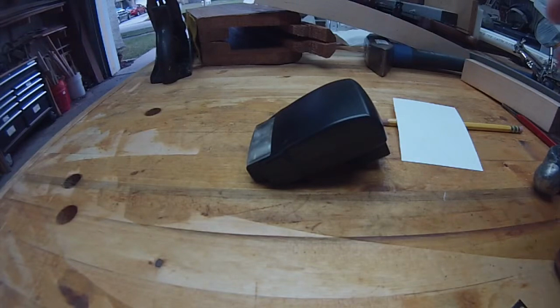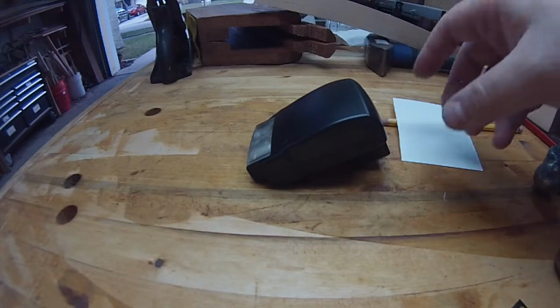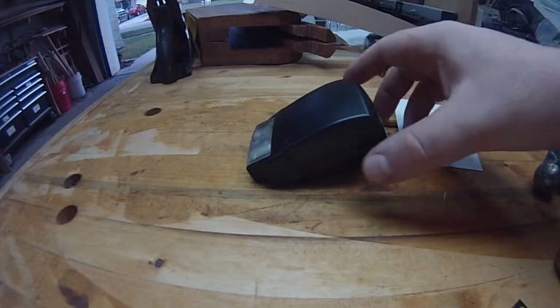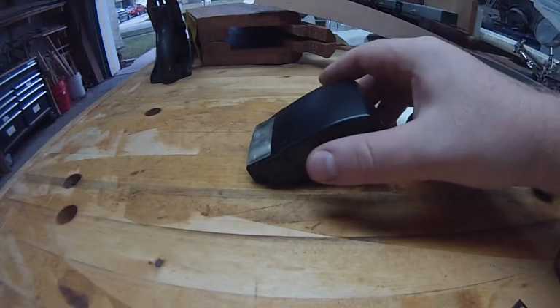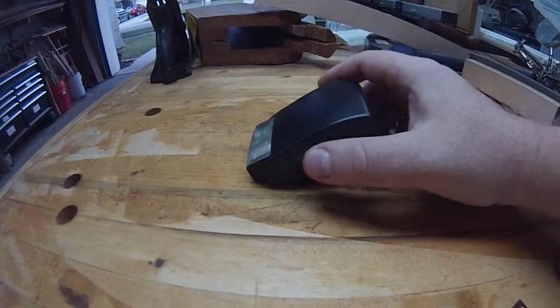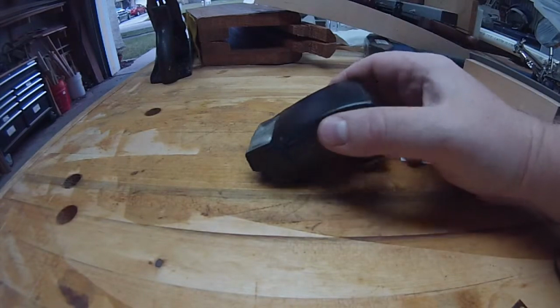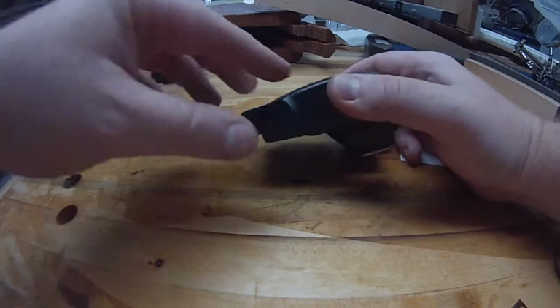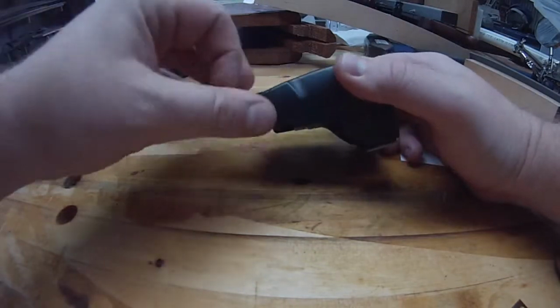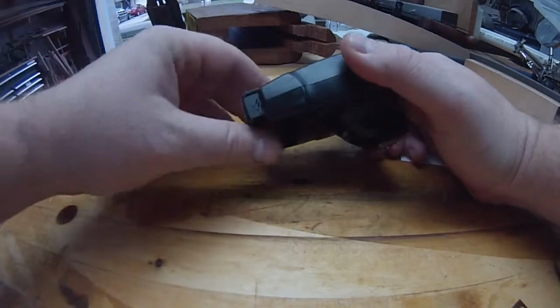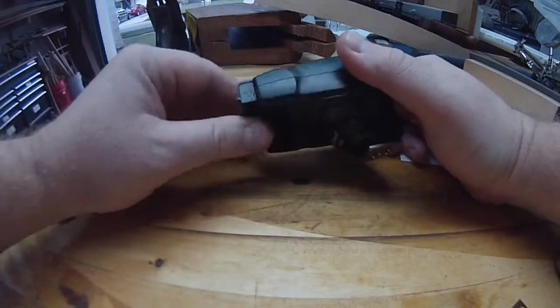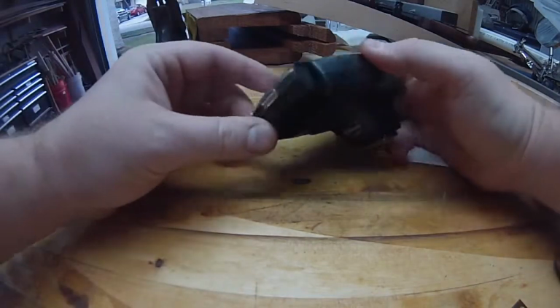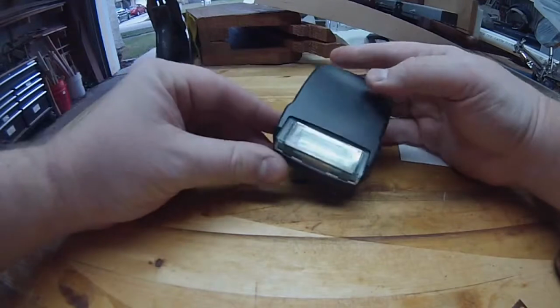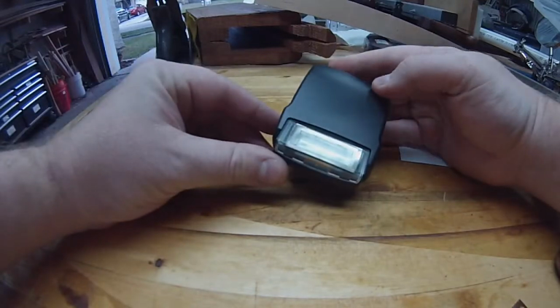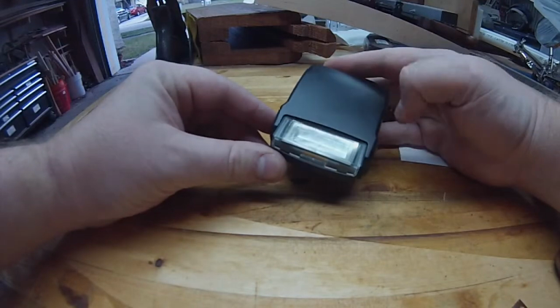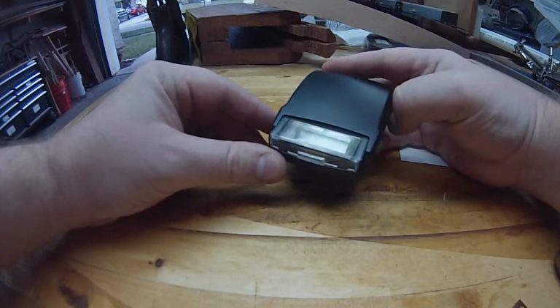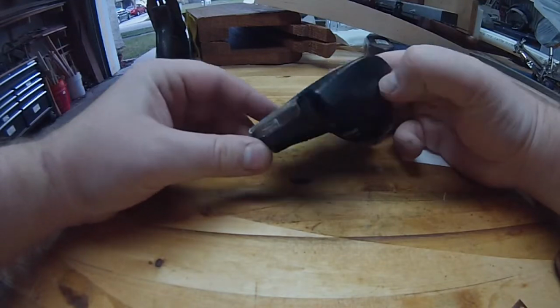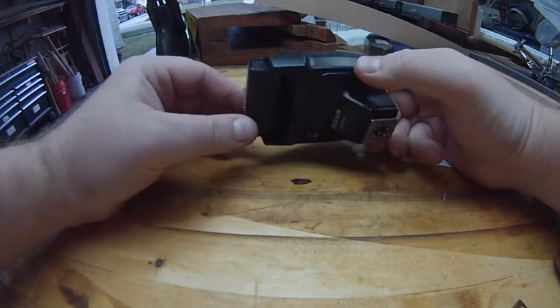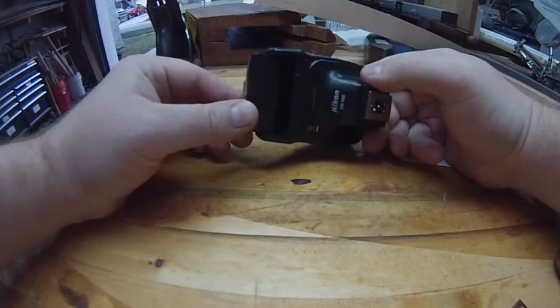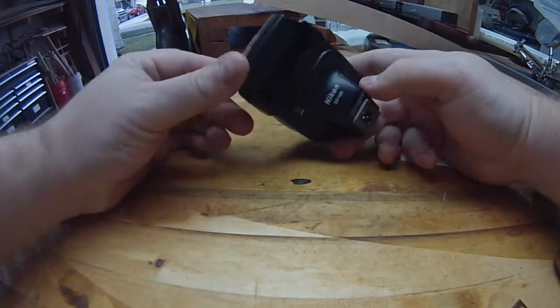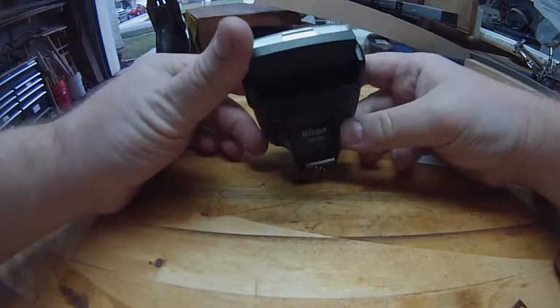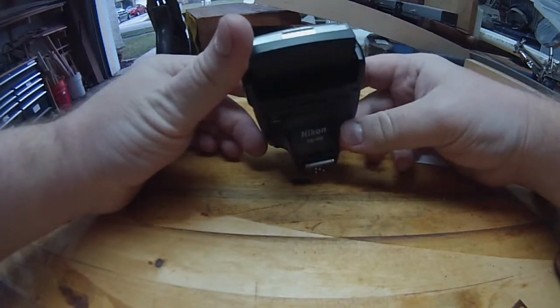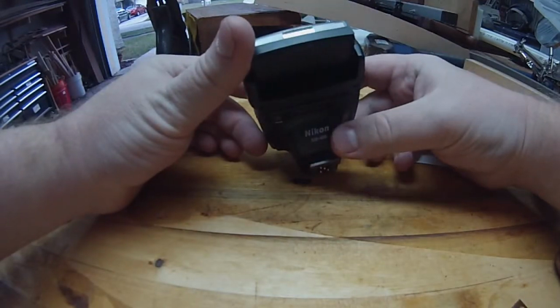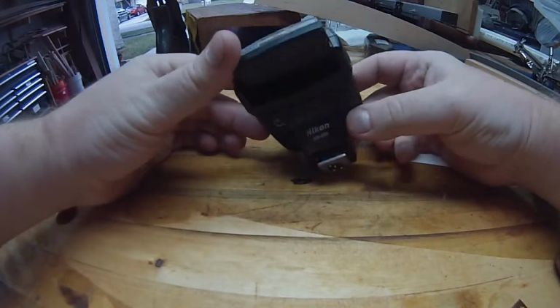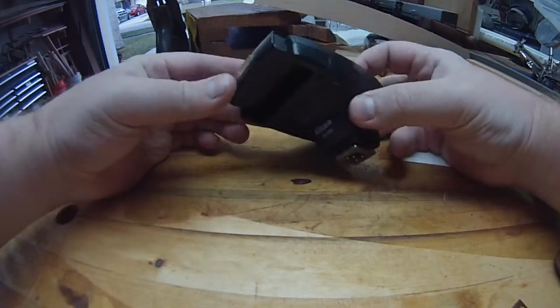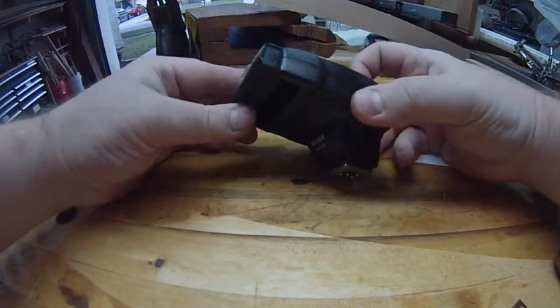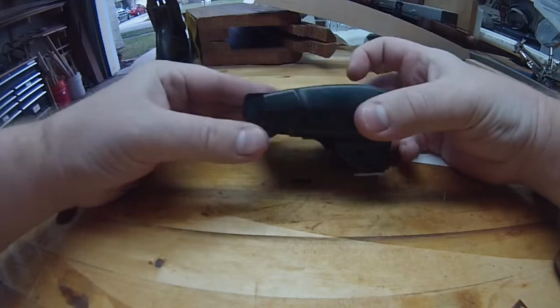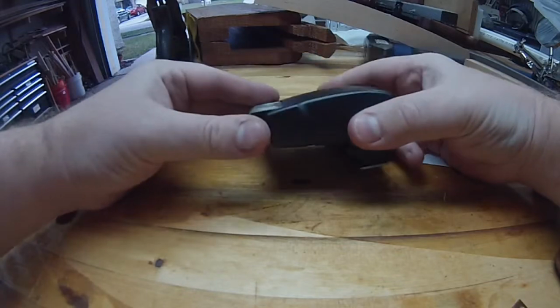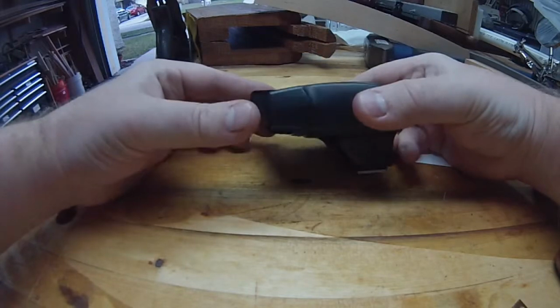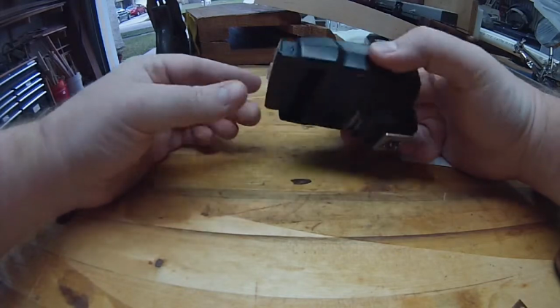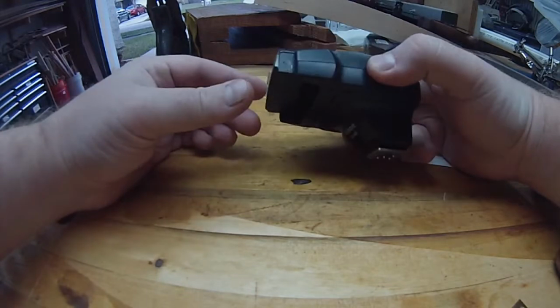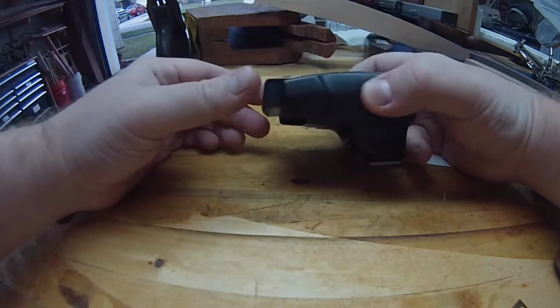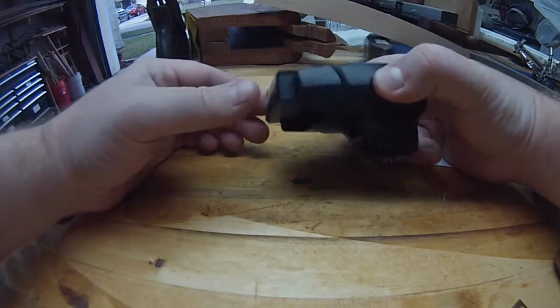I use an SLR to shoot pretty much all the photography on my blog, and this is the flash that I use with my SLR. It's a Nikon SB400 — about the cheapest flash they make, but it works pretty well actually.